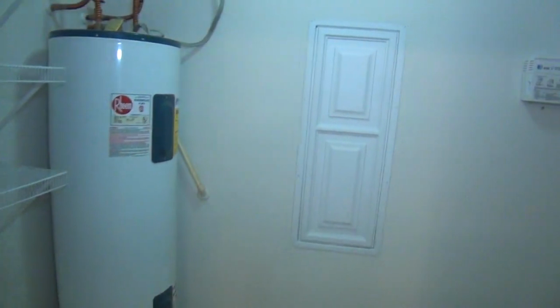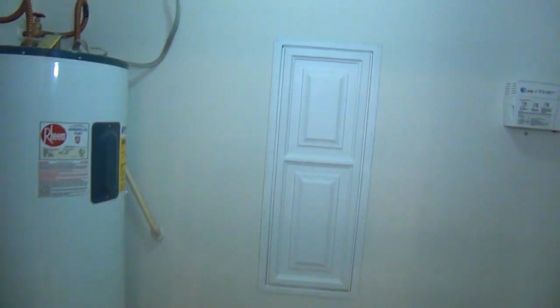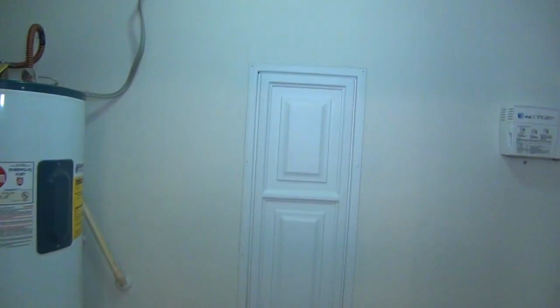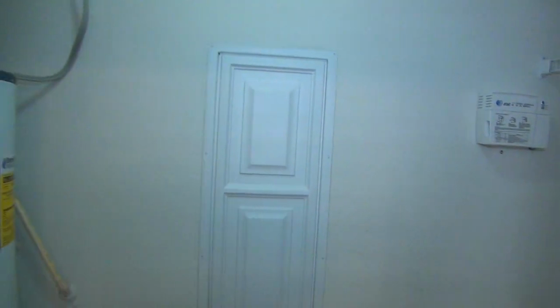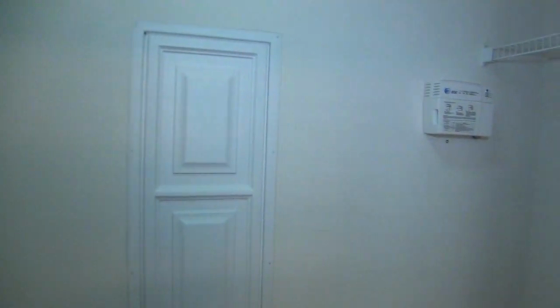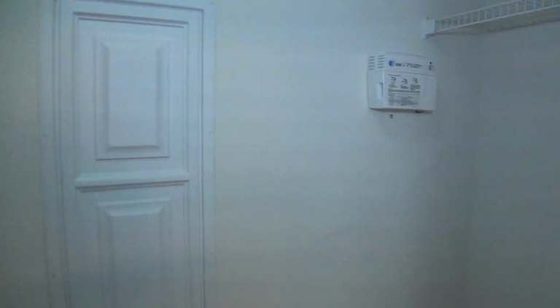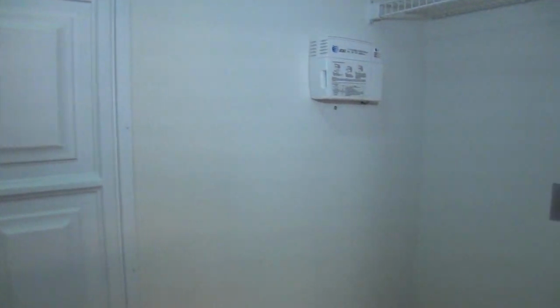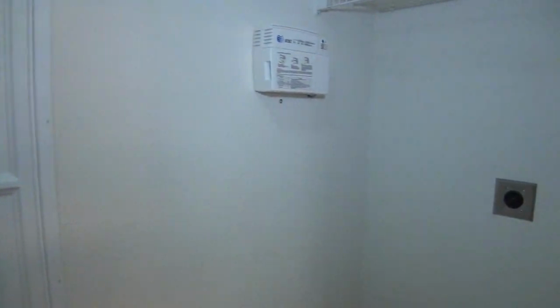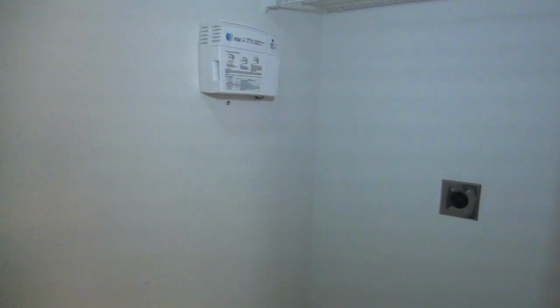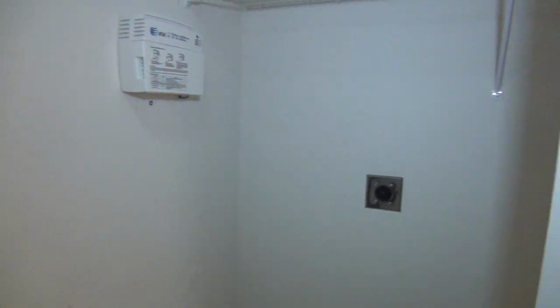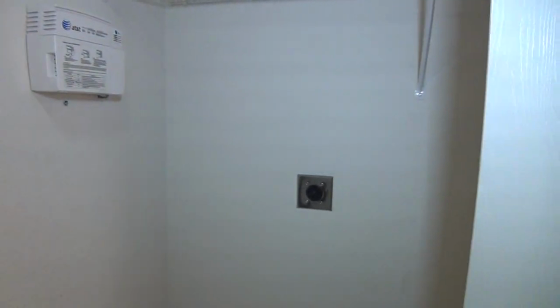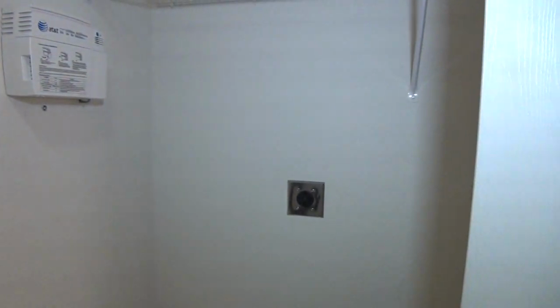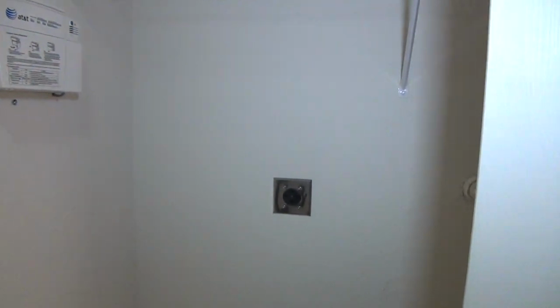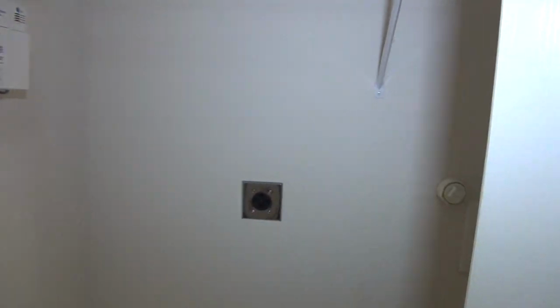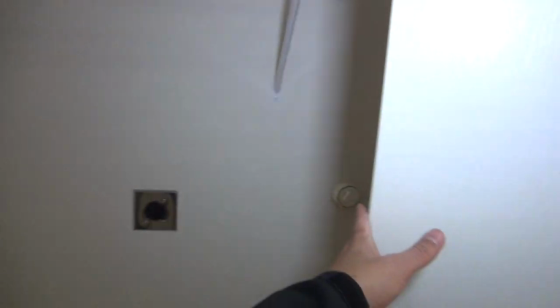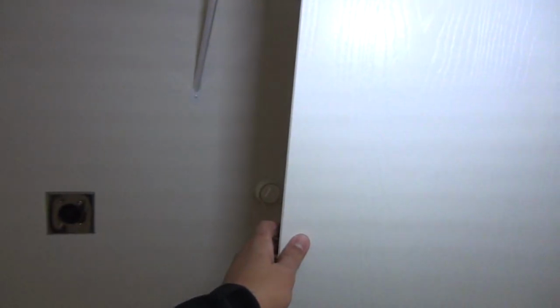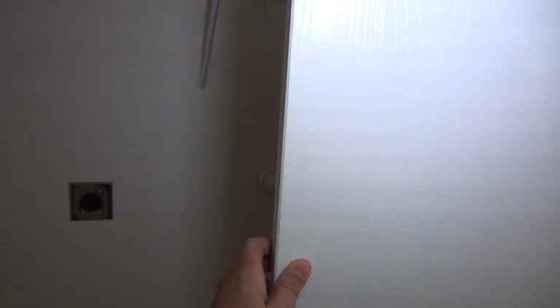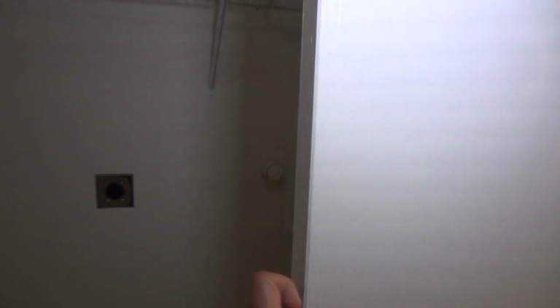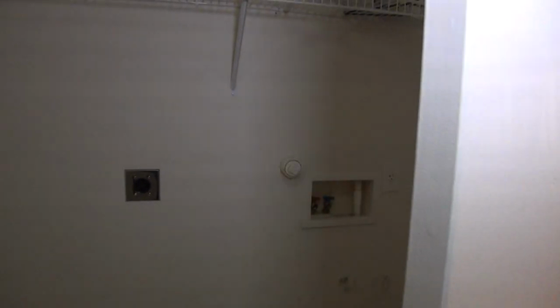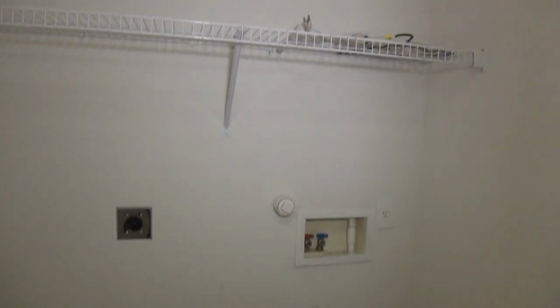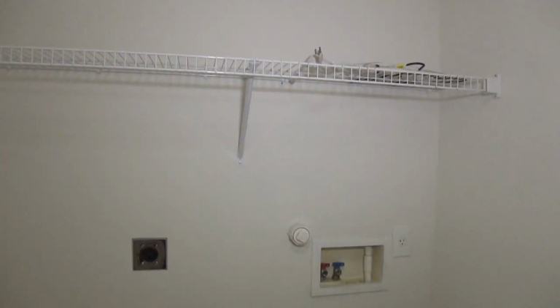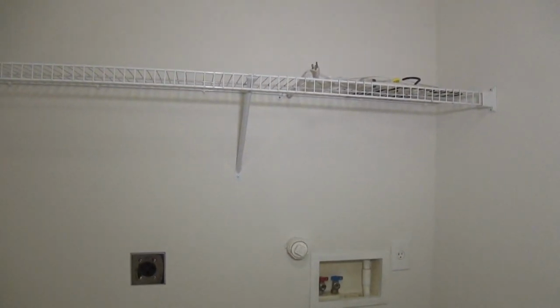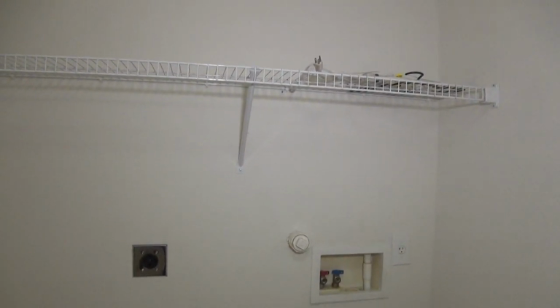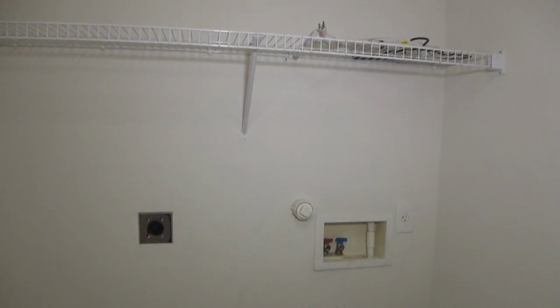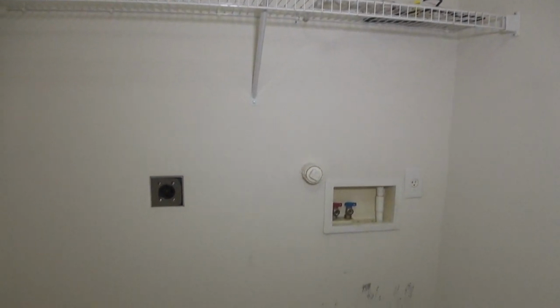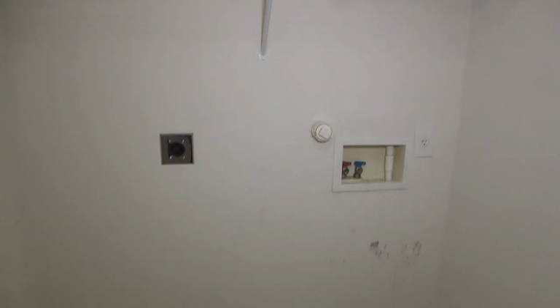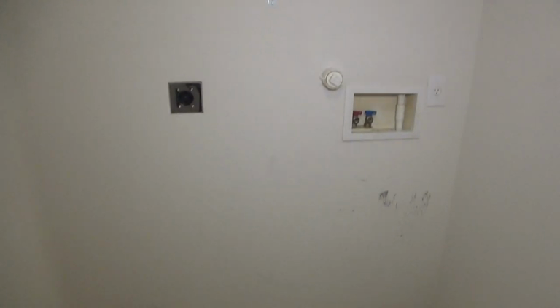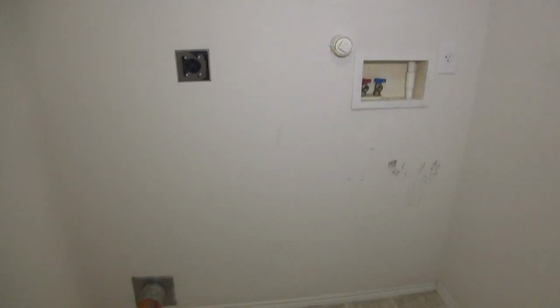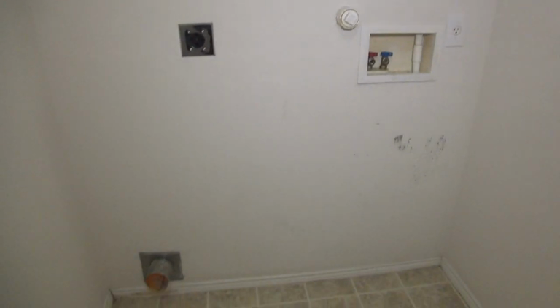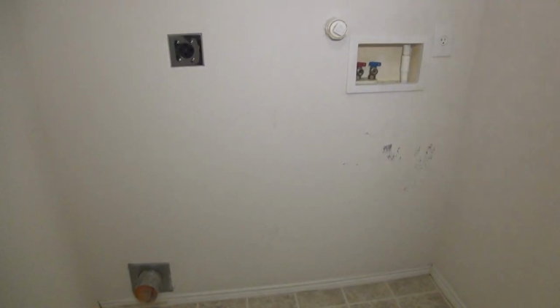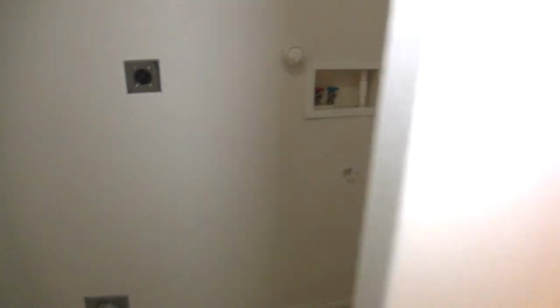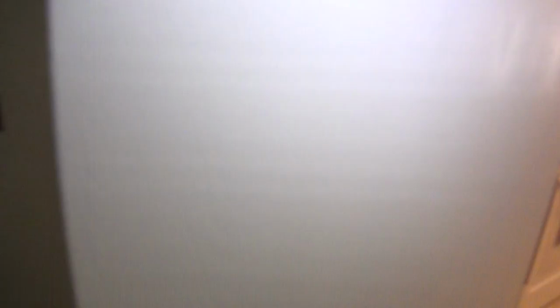That's the manifold system we talked about. If you lift that cover up, there are connections to each of the individual faucets in the bedrooms, toilets, etc. So if you have a situation, instead of losing water to the whole house, you can just turn off that one fixture — makes it very convenient. And that's the washer and dryer connections there.